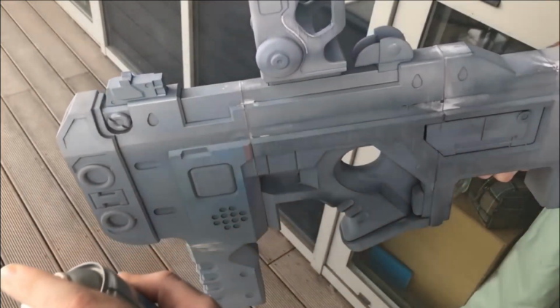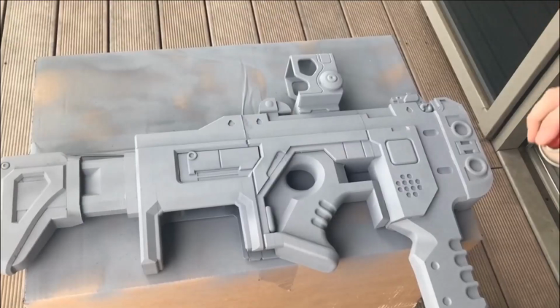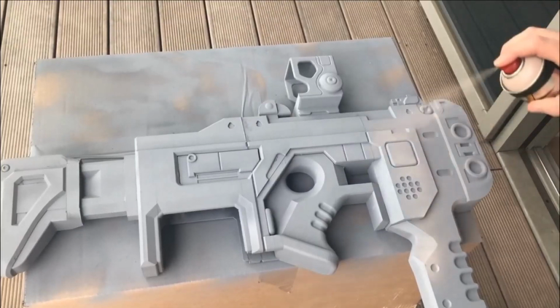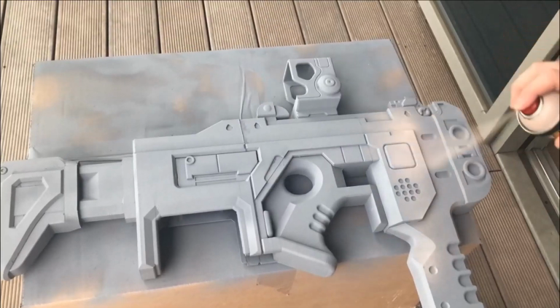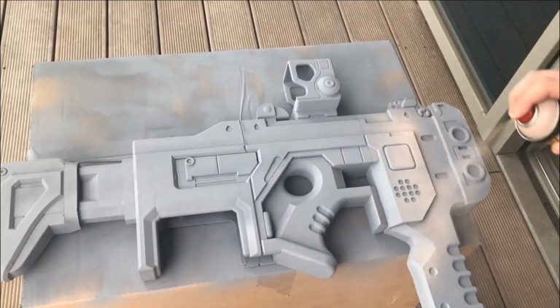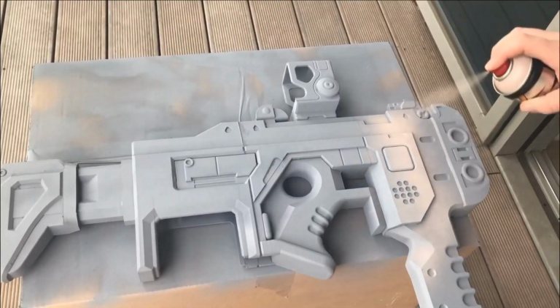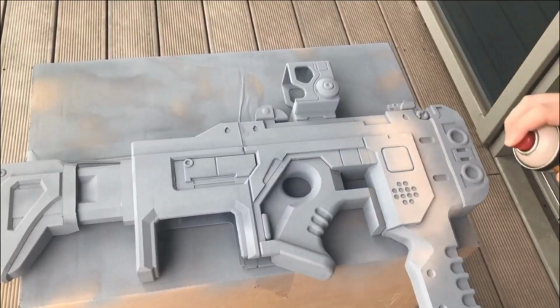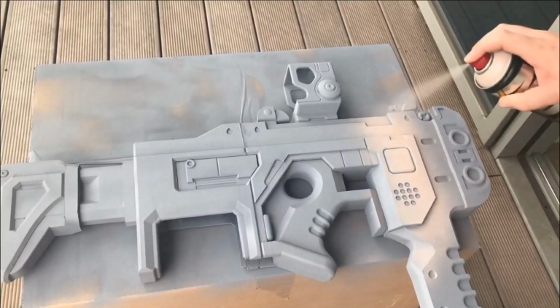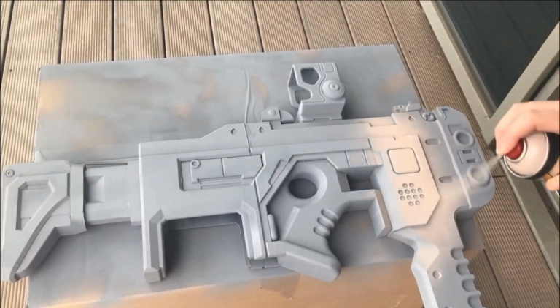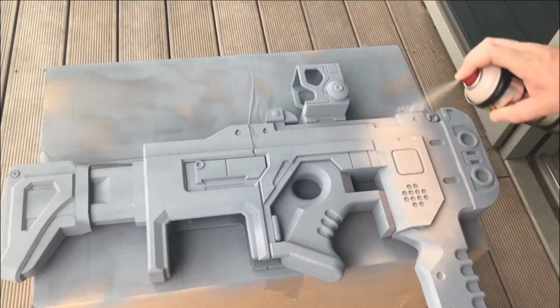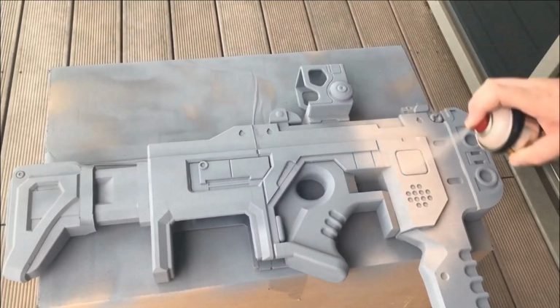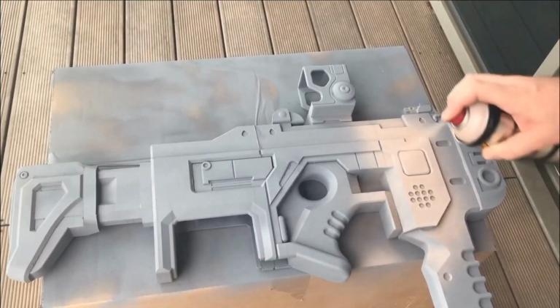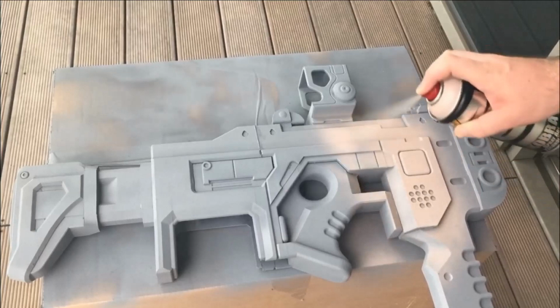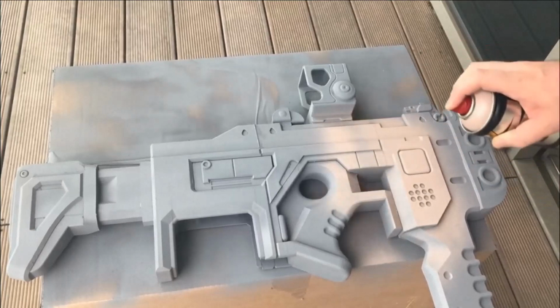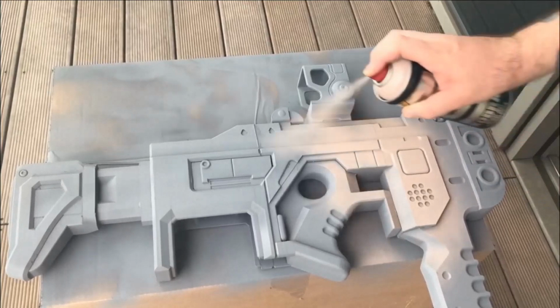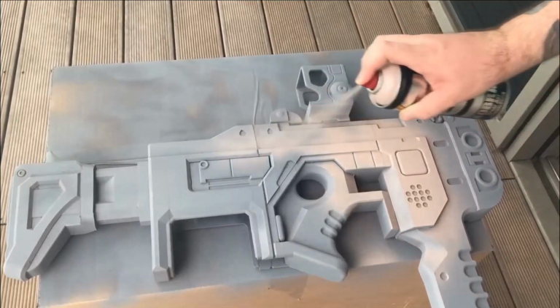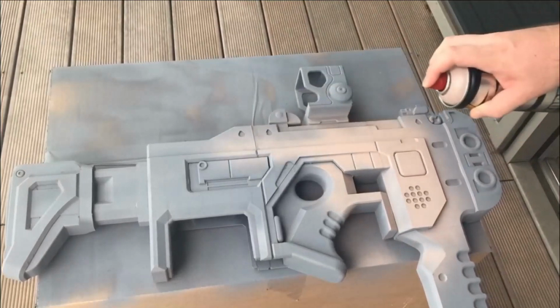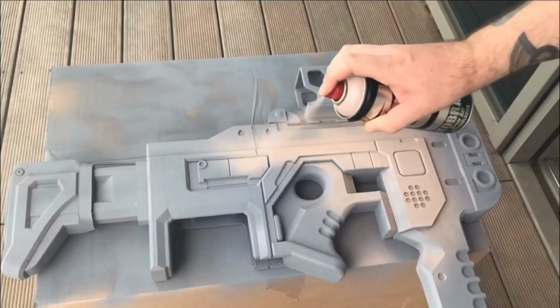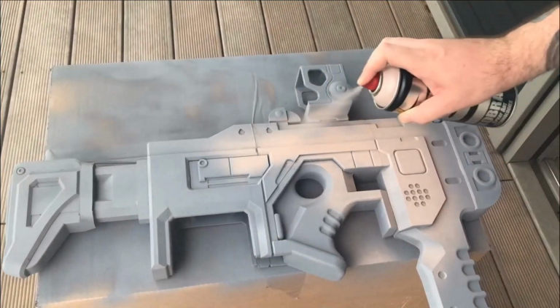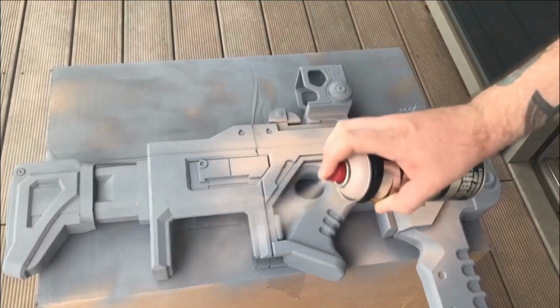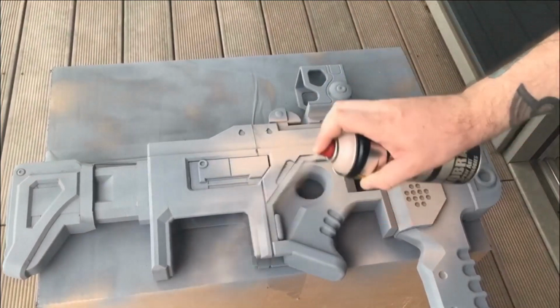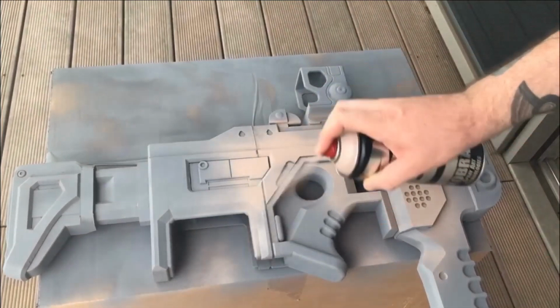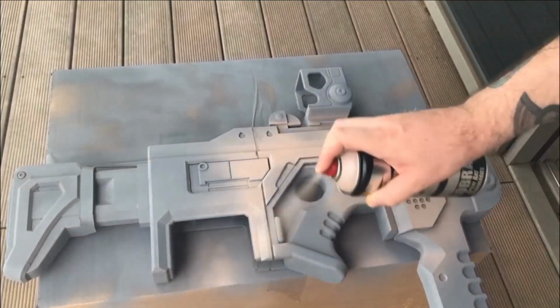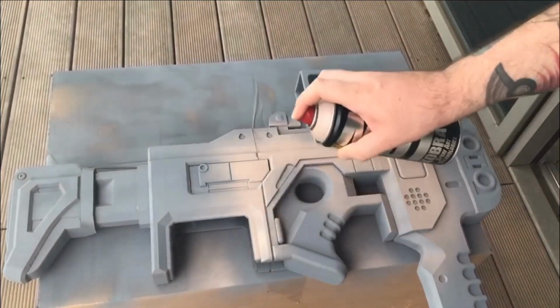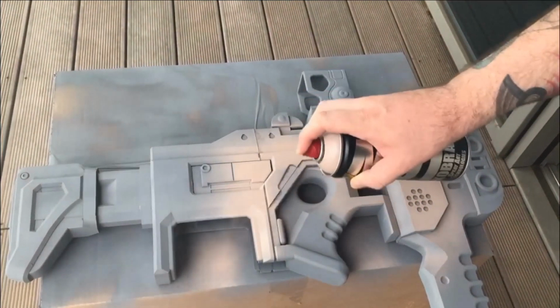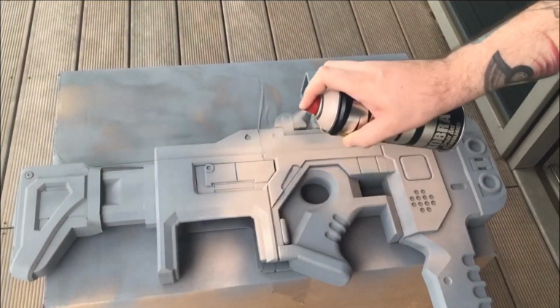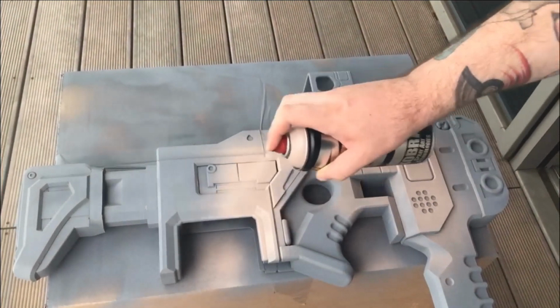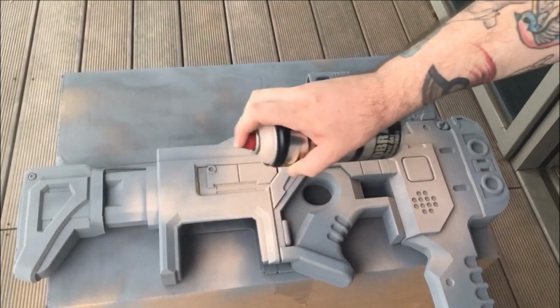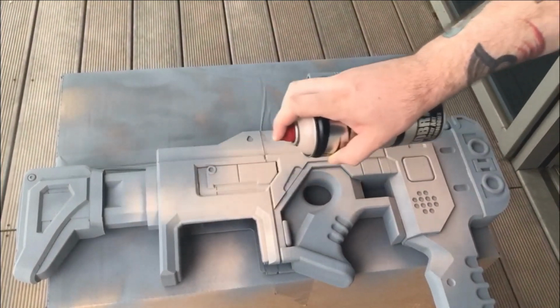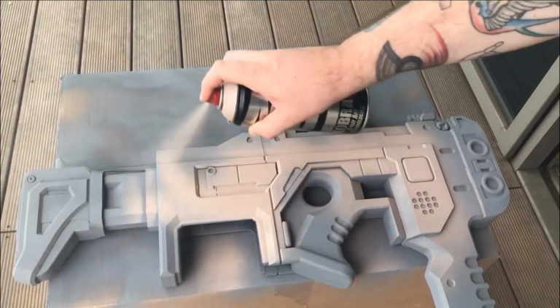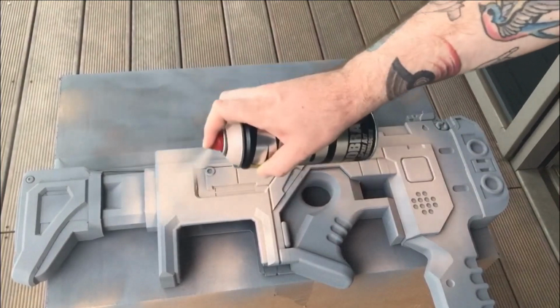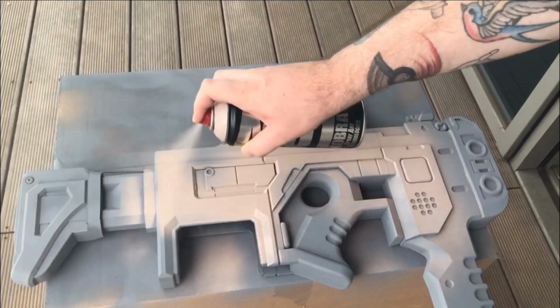I then applied the first coat of tan-colored paint. I just sprayed it over the areas that I know are going to have tan — I didn't bother with the areas that didn't need it.